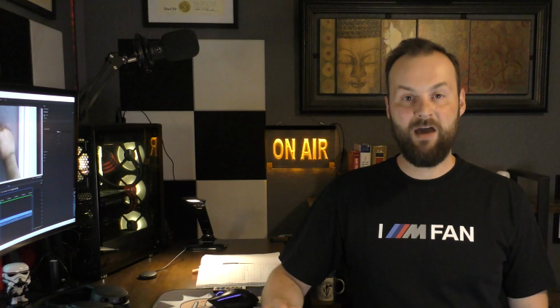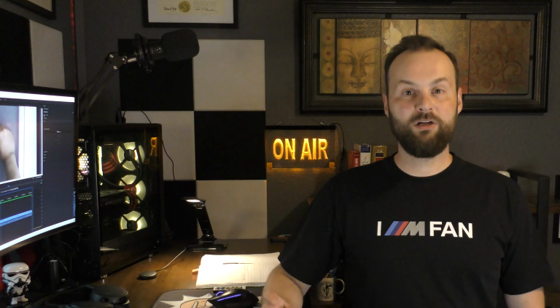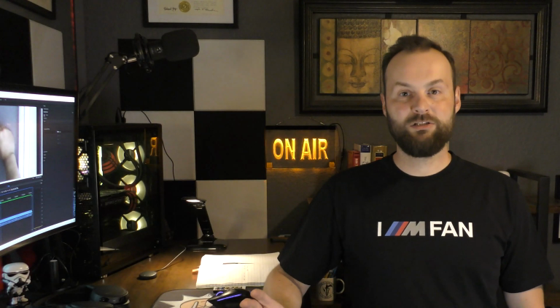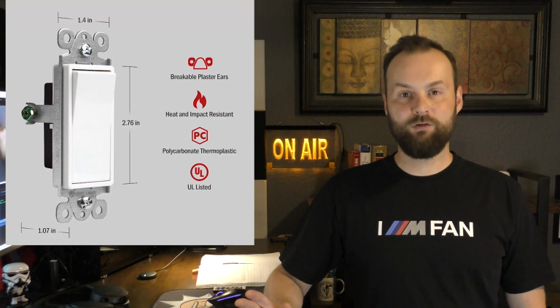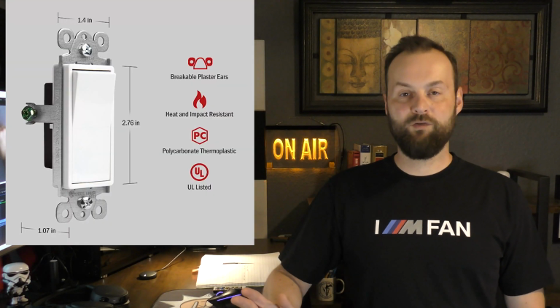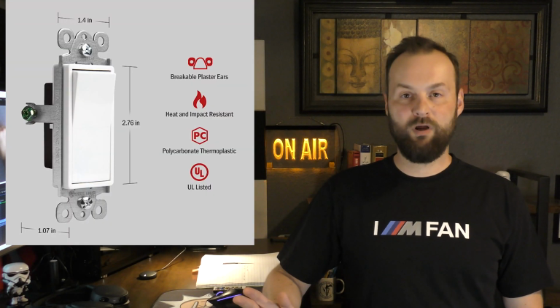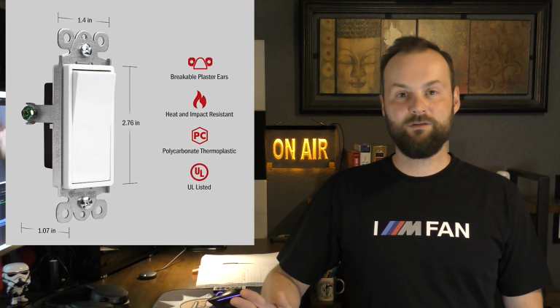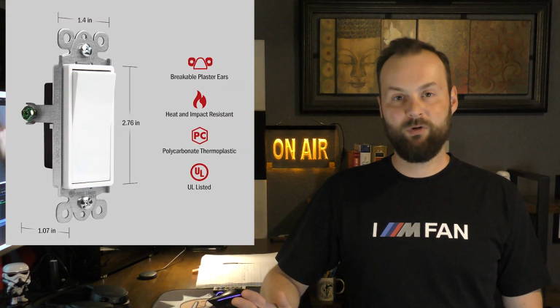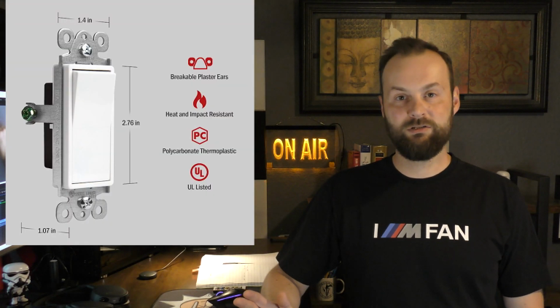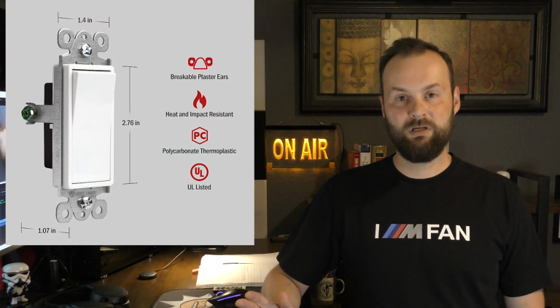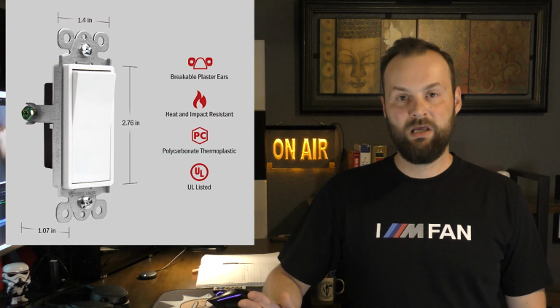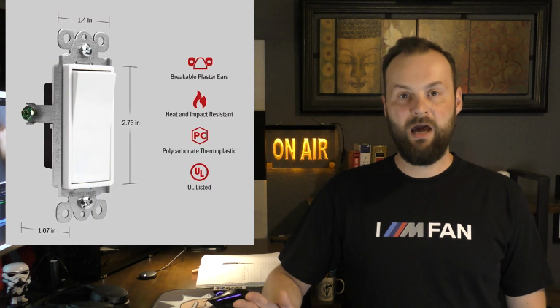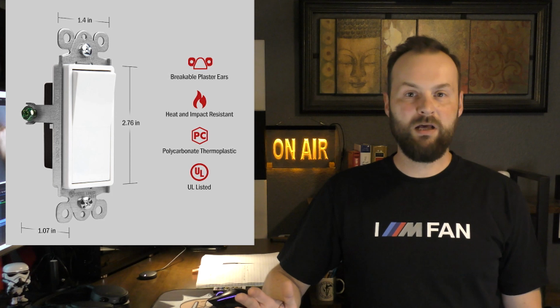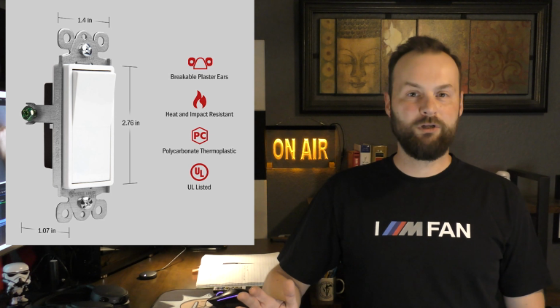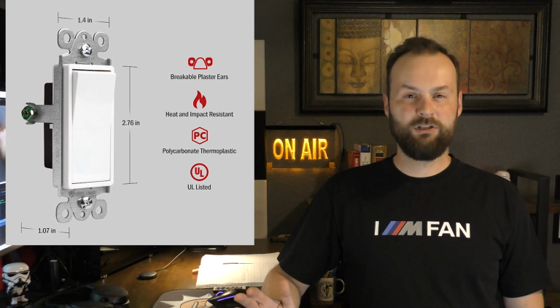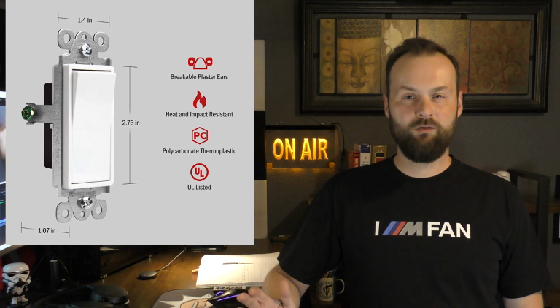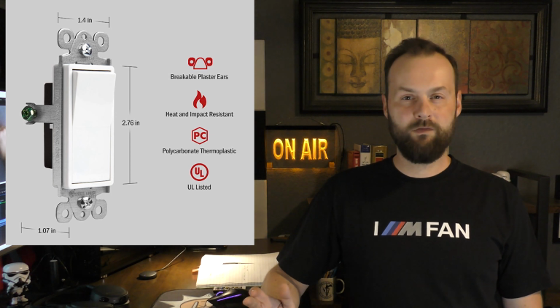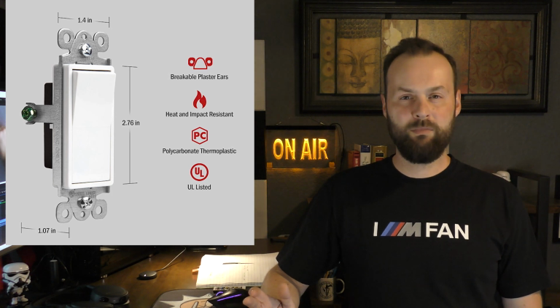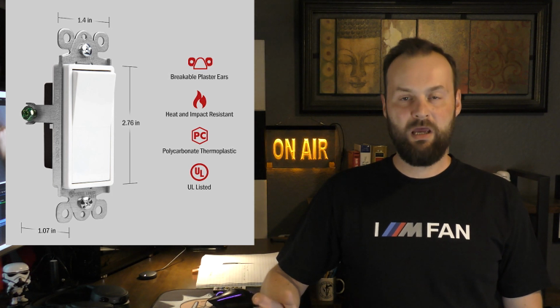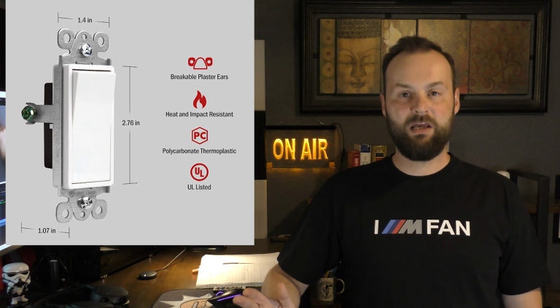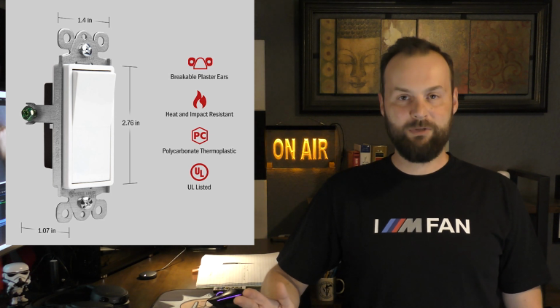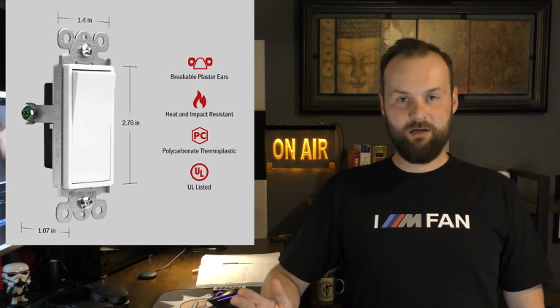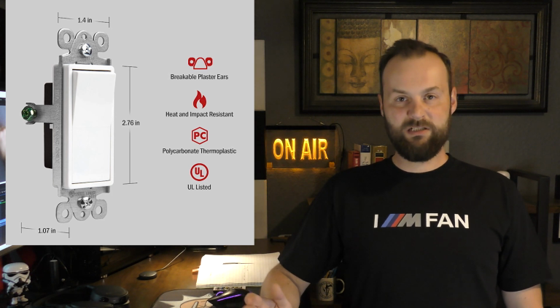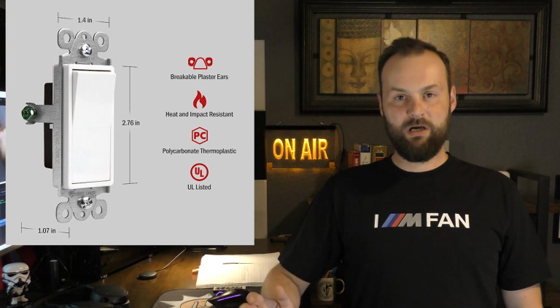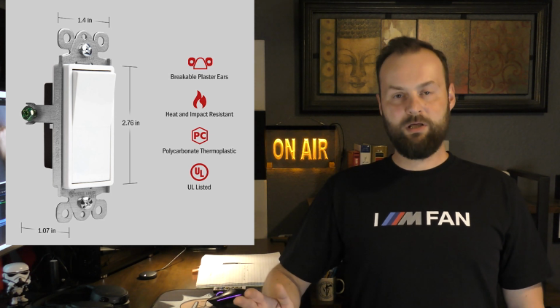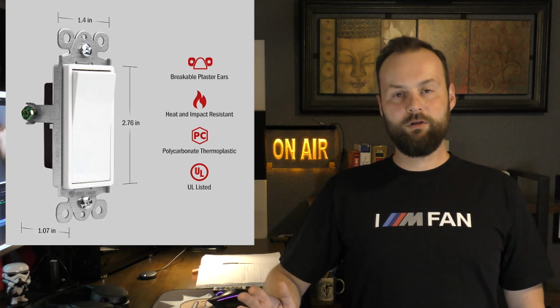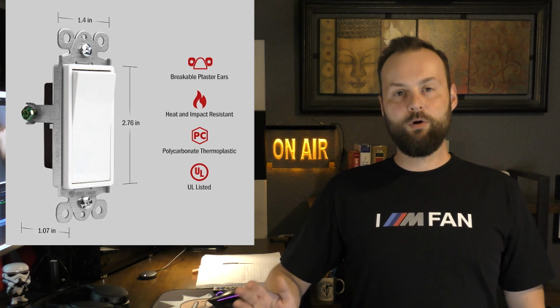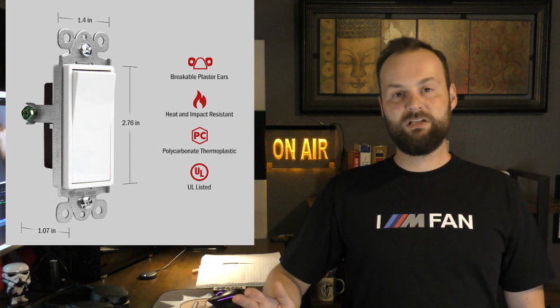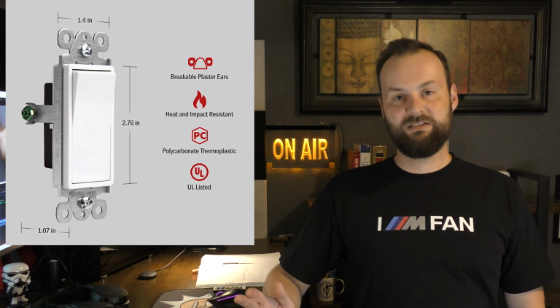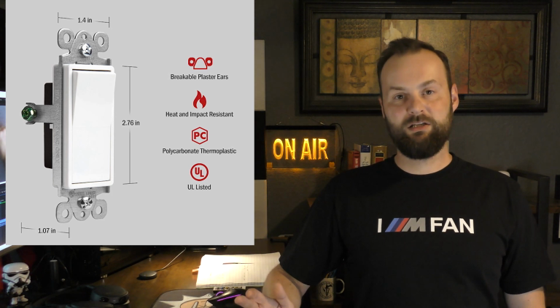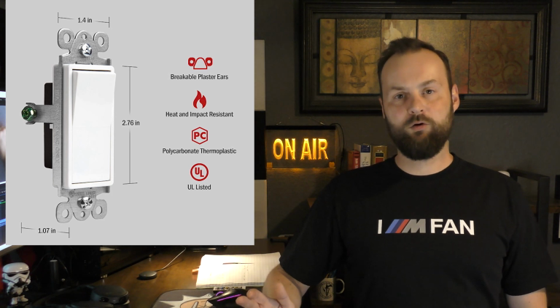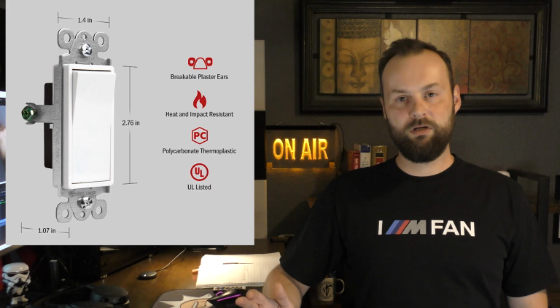After I tried several different brands of switches, I ended up returning several of them, and I kept the Interlight switches because they were the most consistent in their quality.